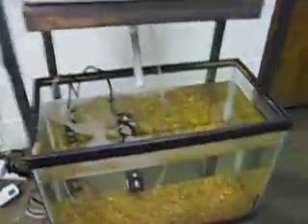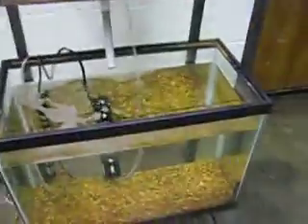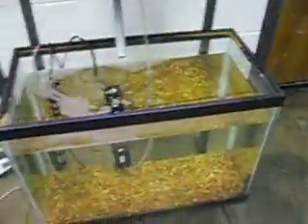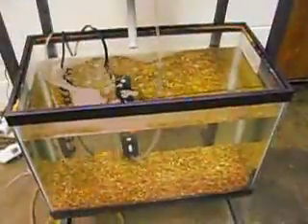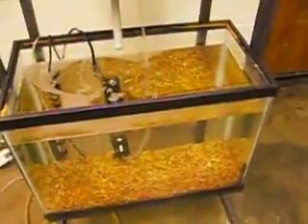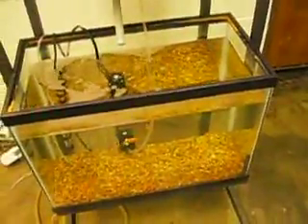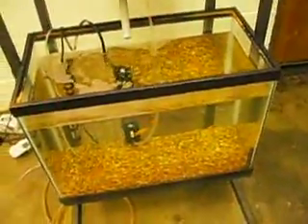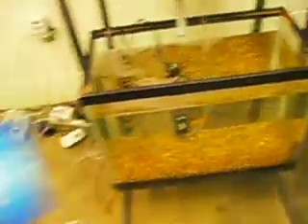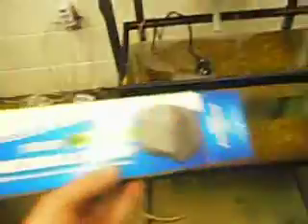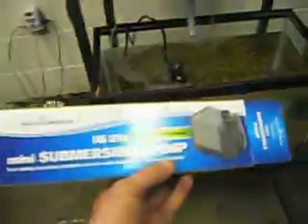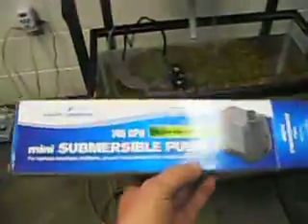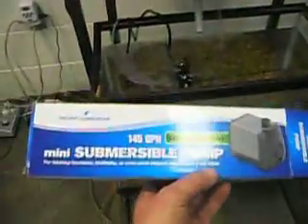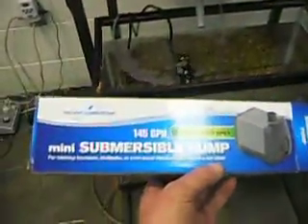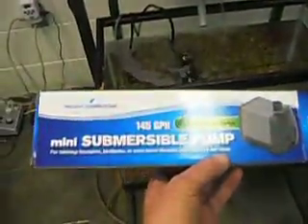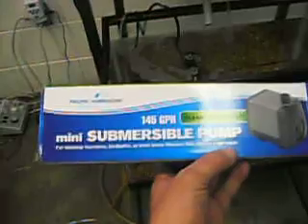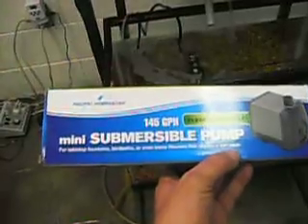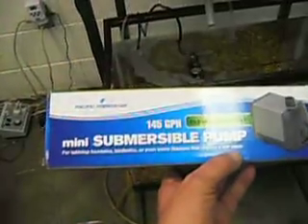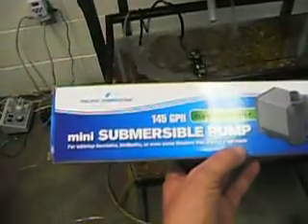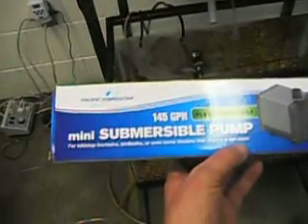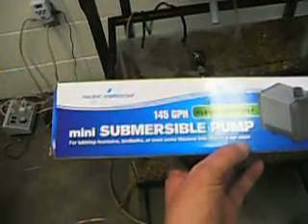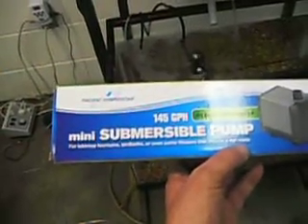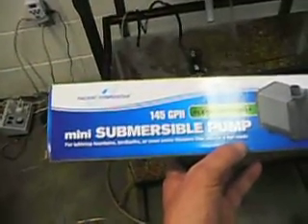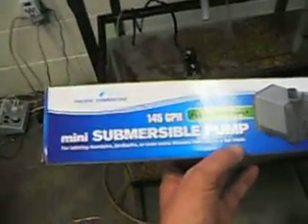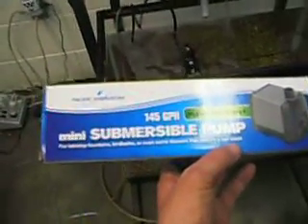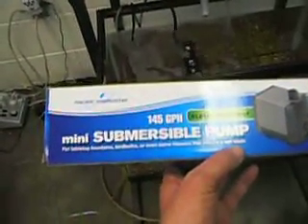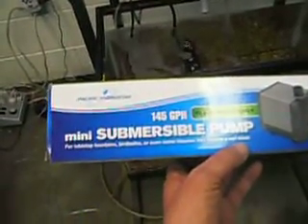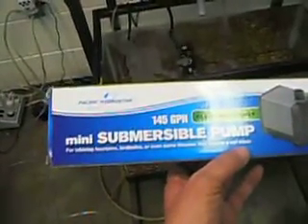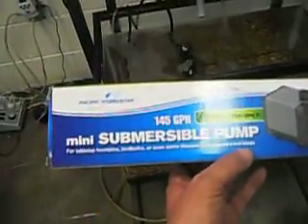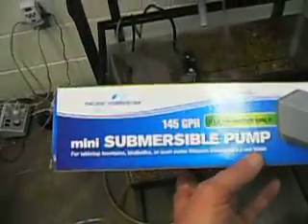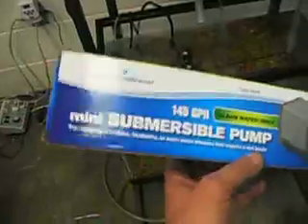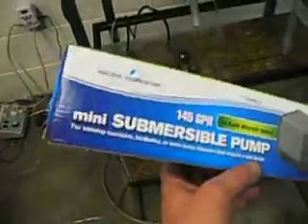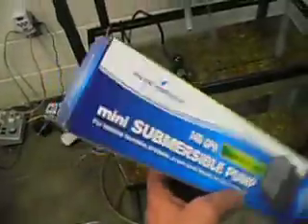The one that's in the tank is a 145-gallon-per-hour mini submersible pump. It's from Harbor Freight Tools and costs $14.99.